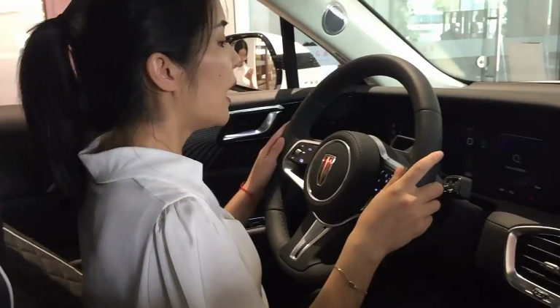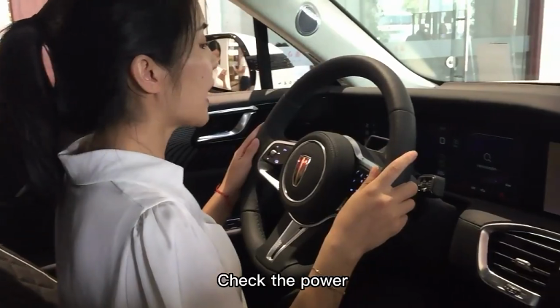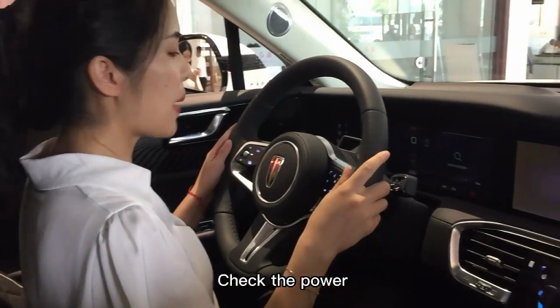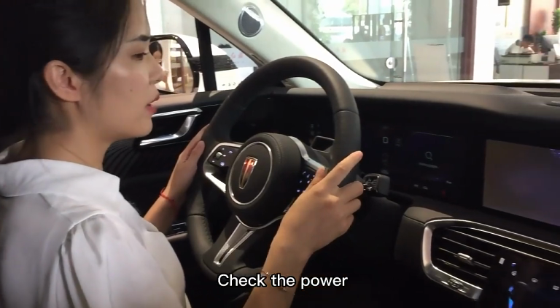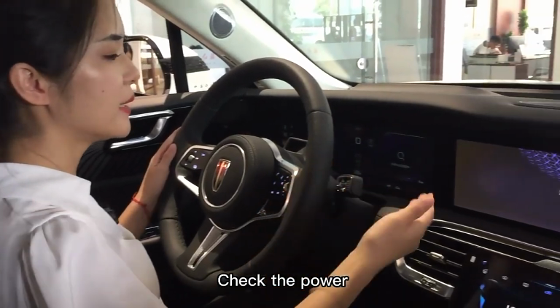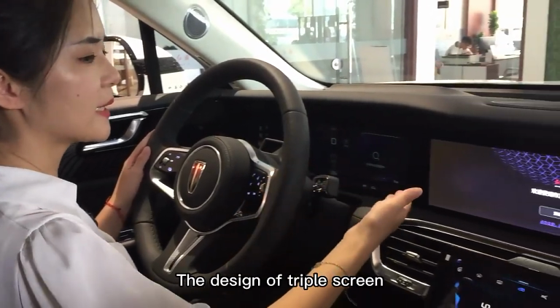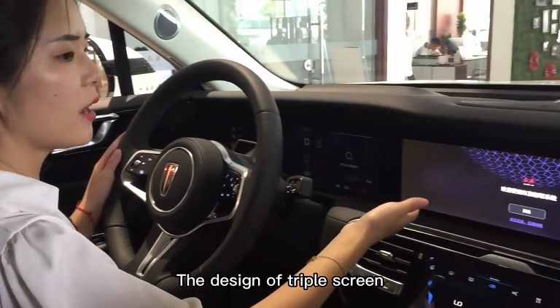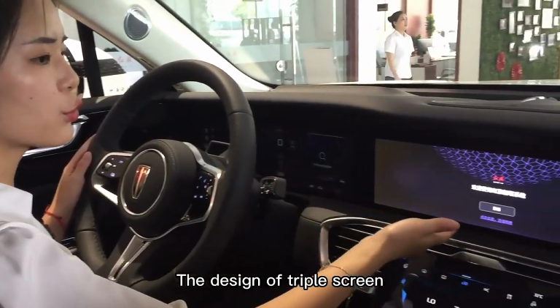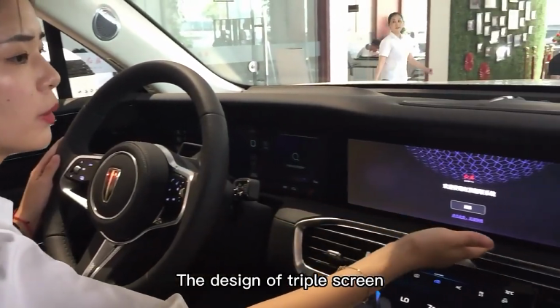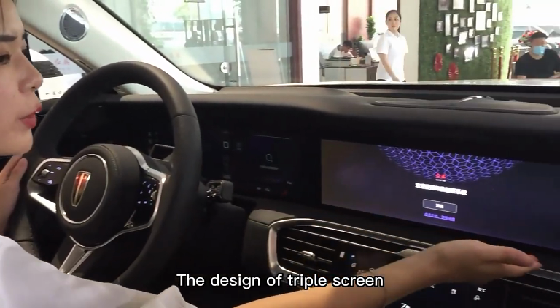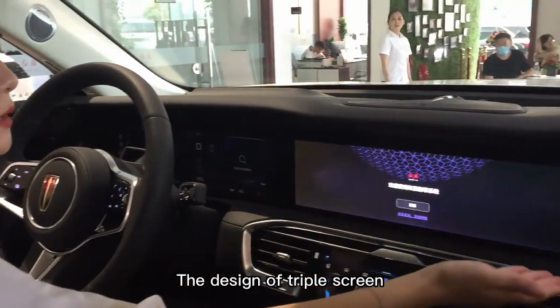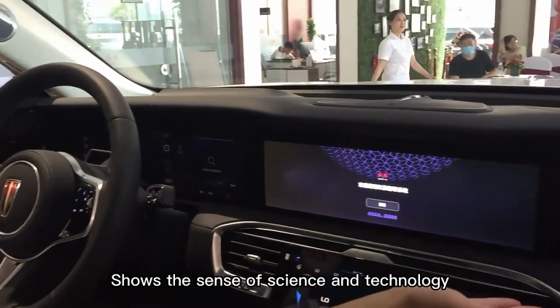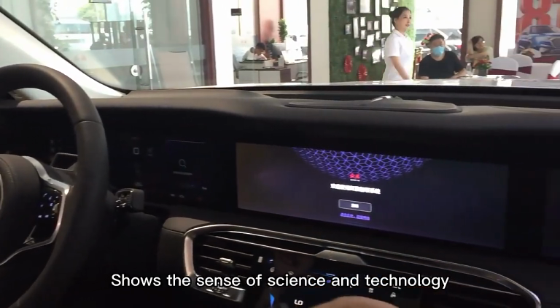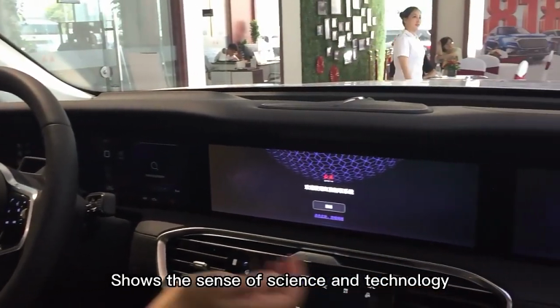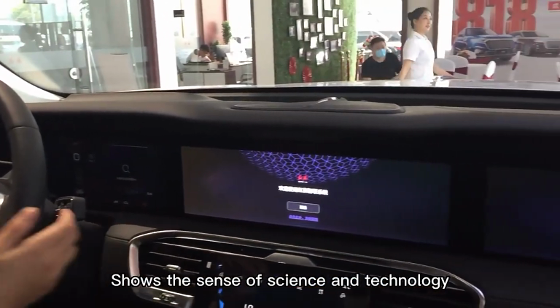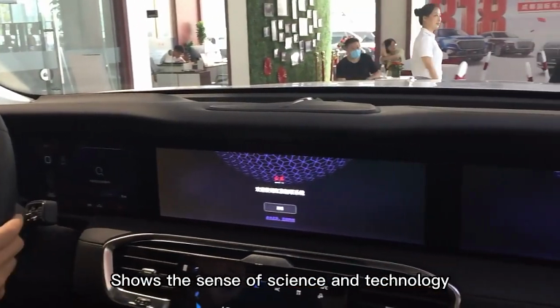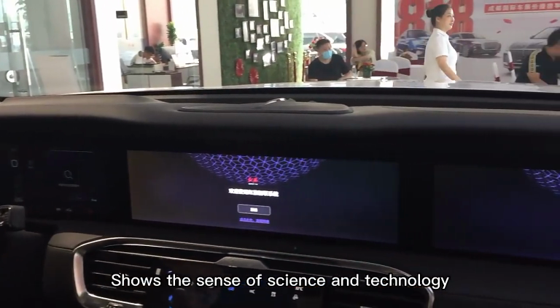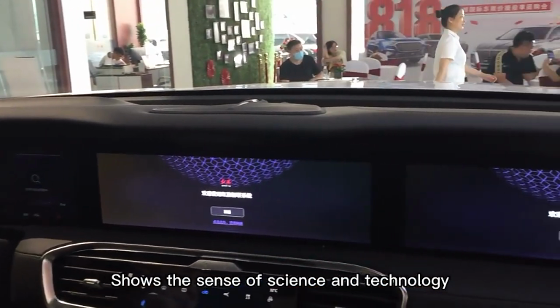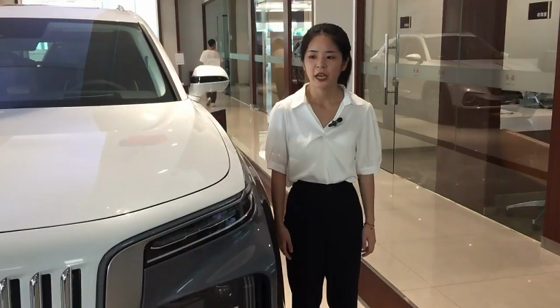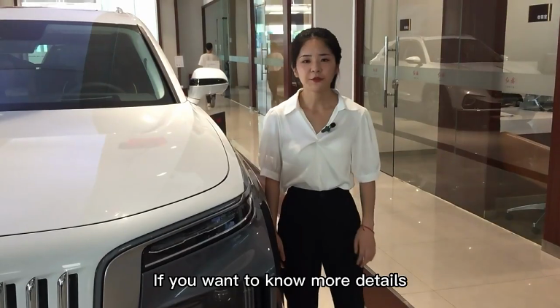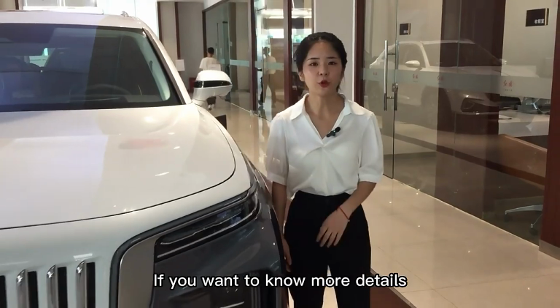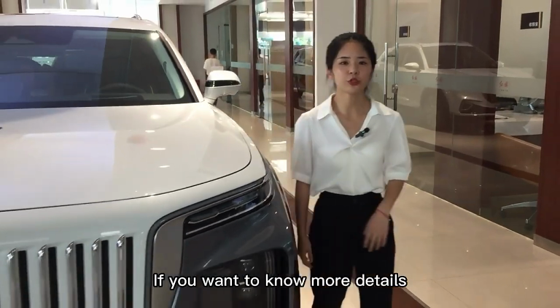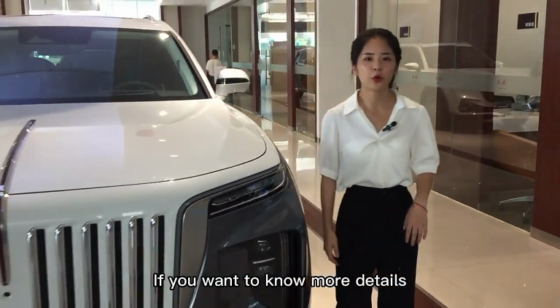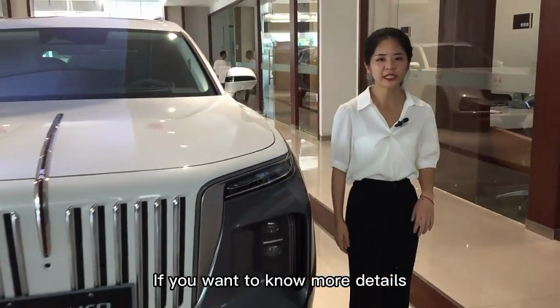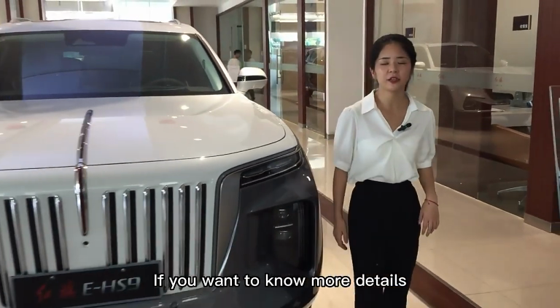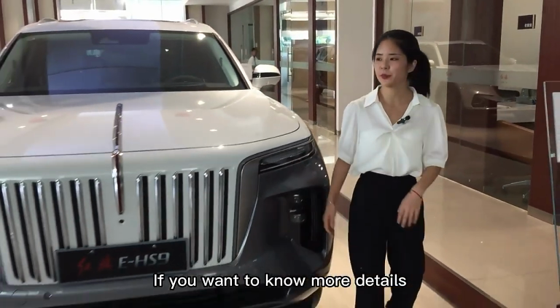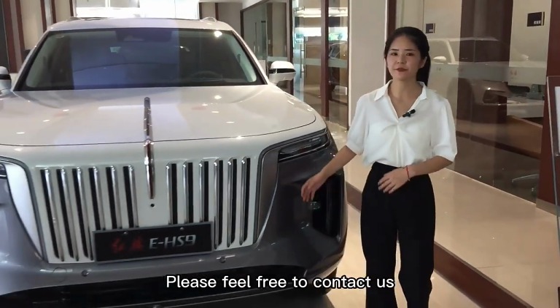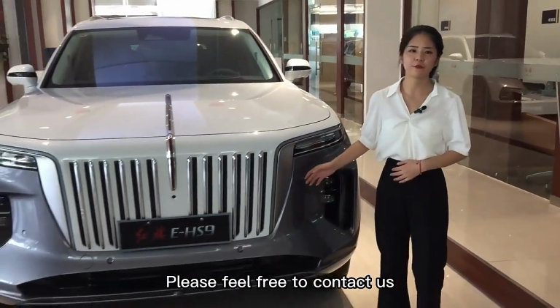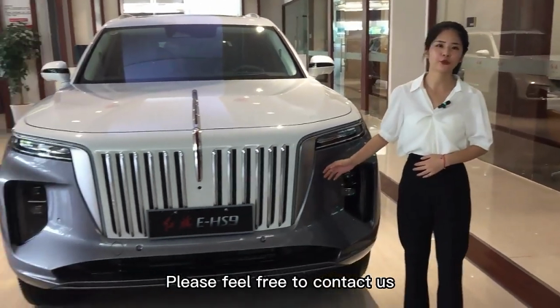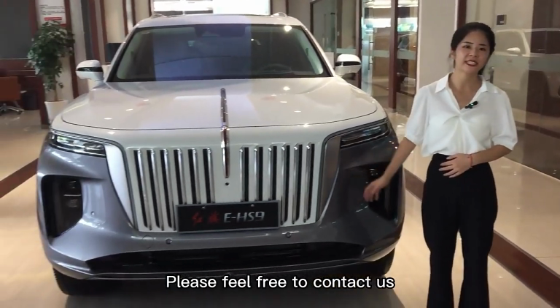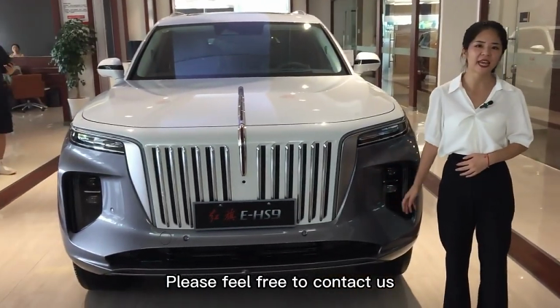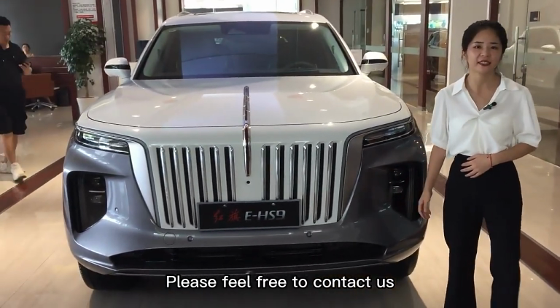Check the power. The design of the triple screen shows the sense of technology. If you want to know more details, please feel free to contact us.